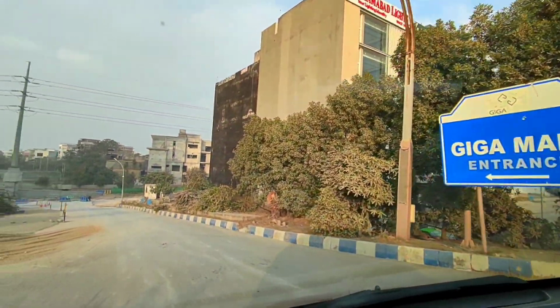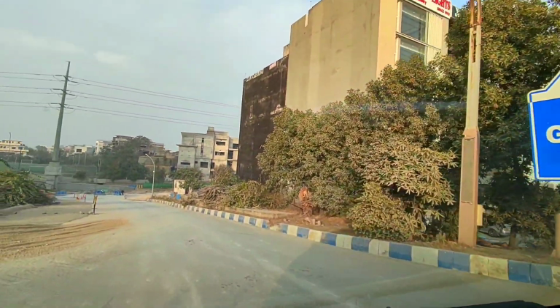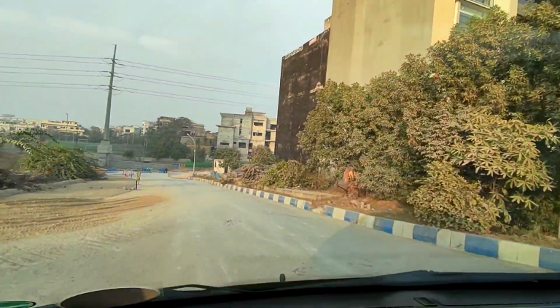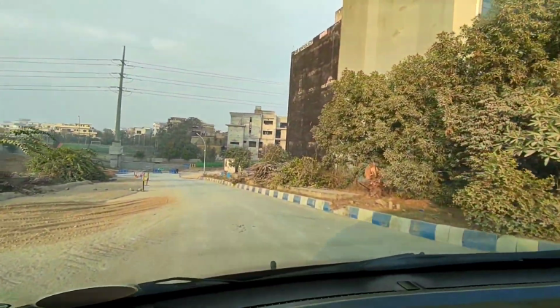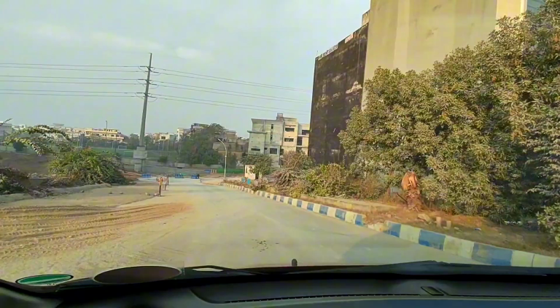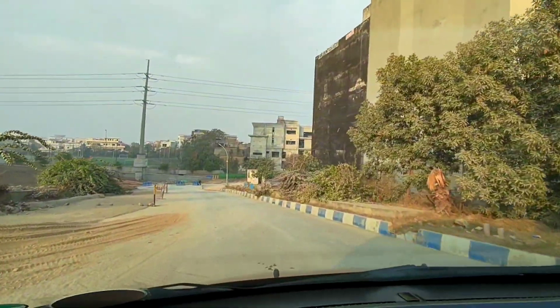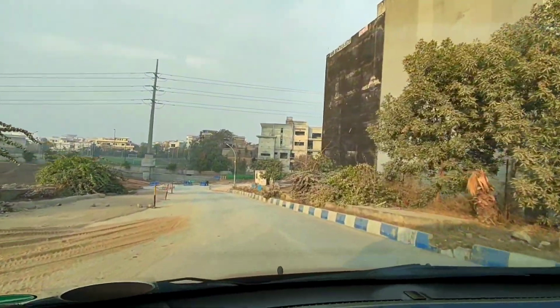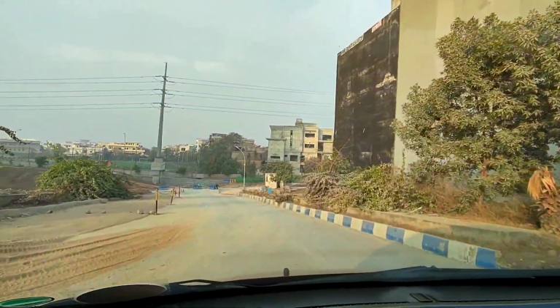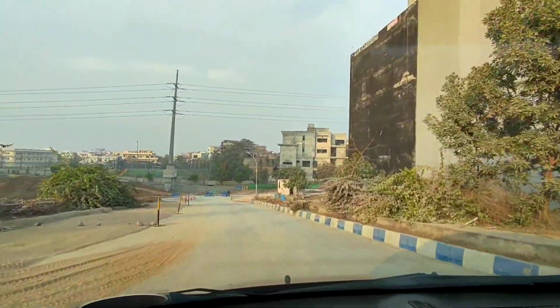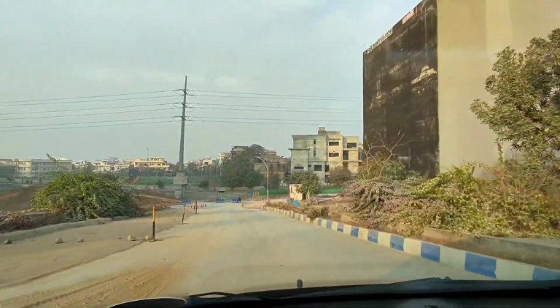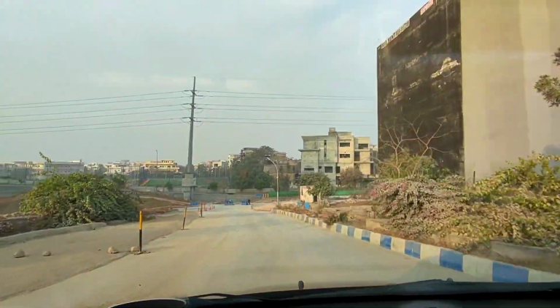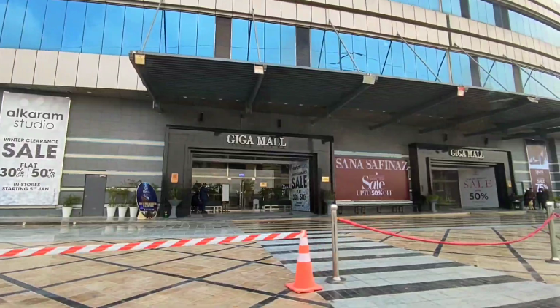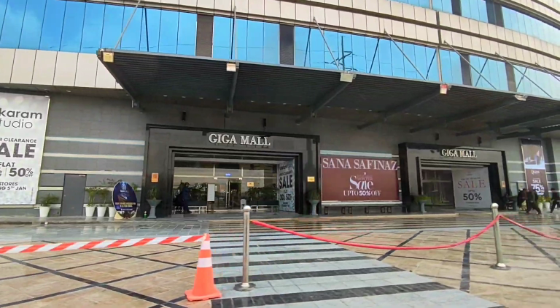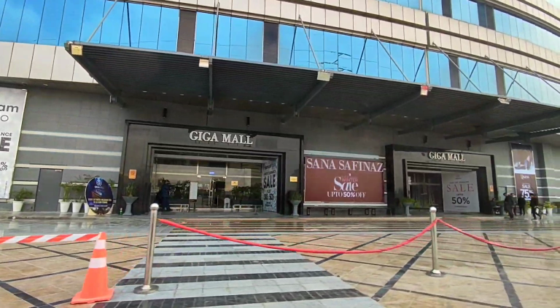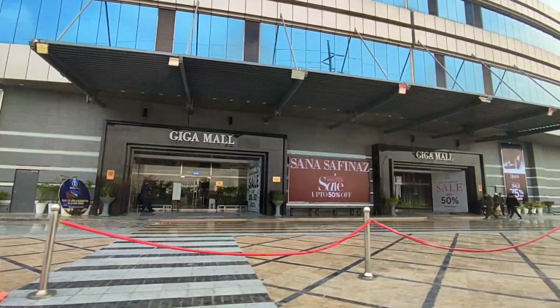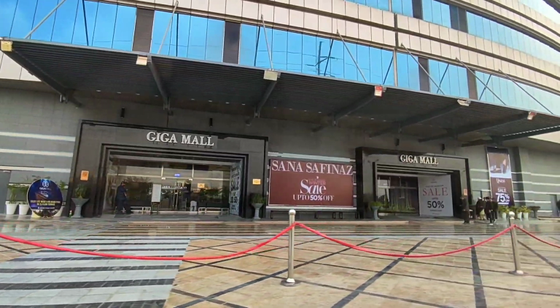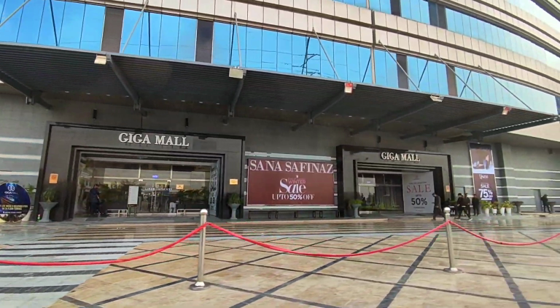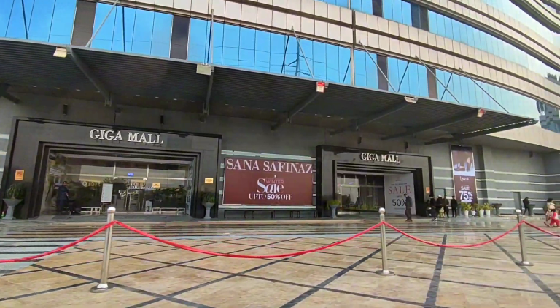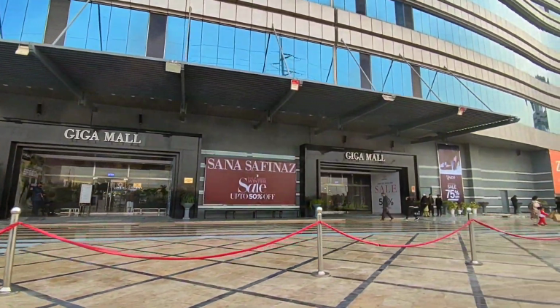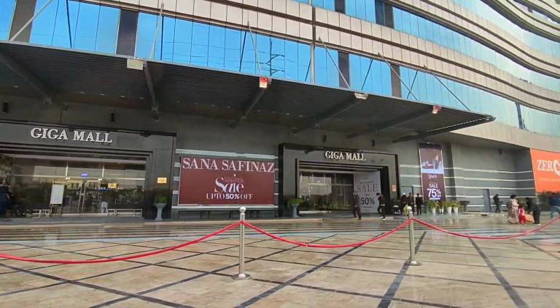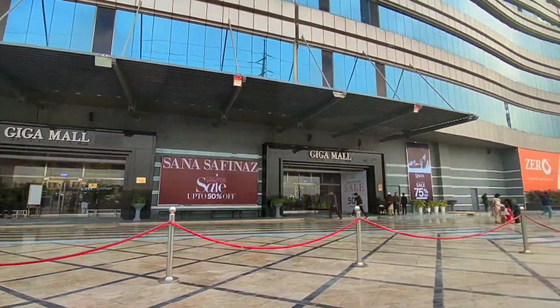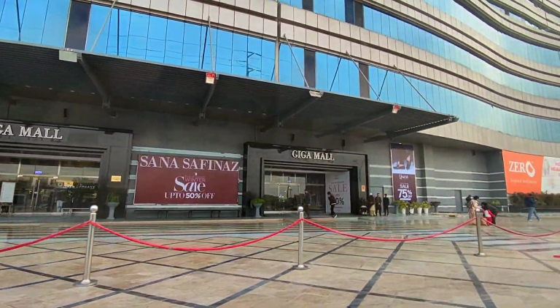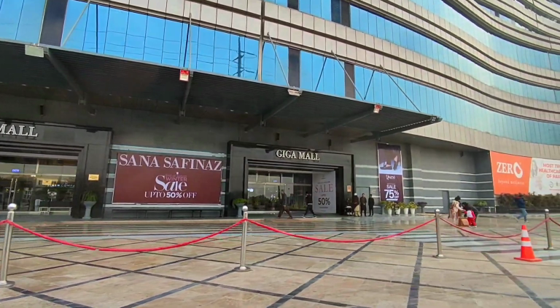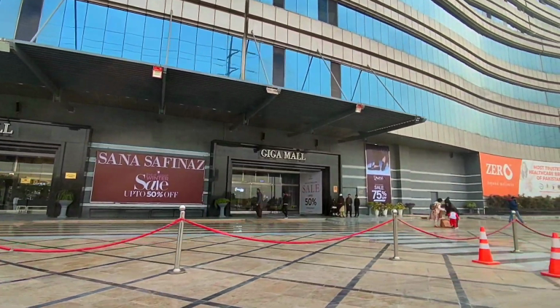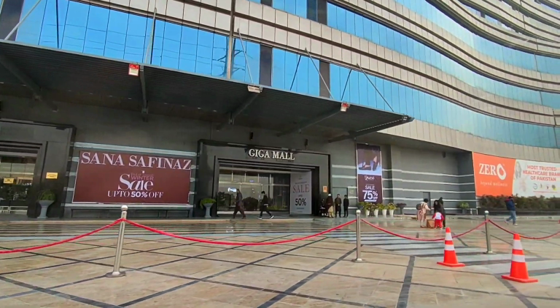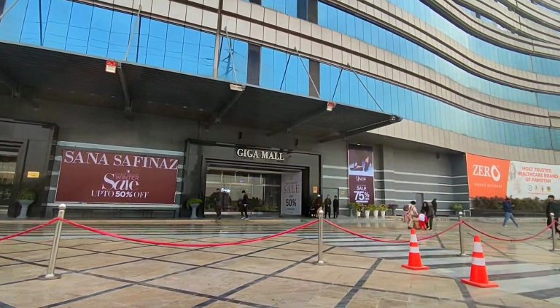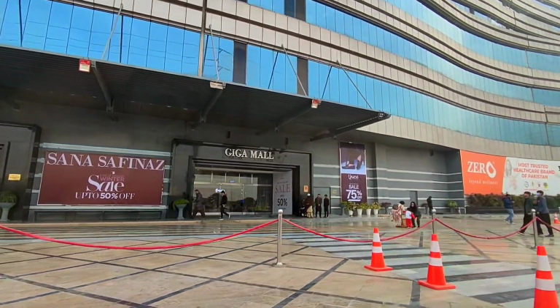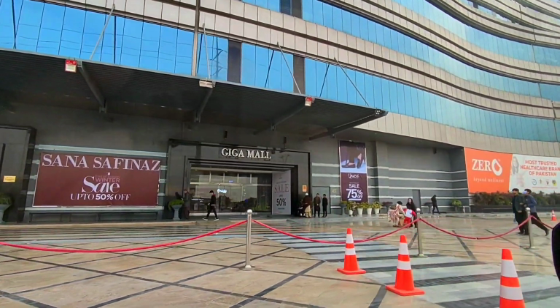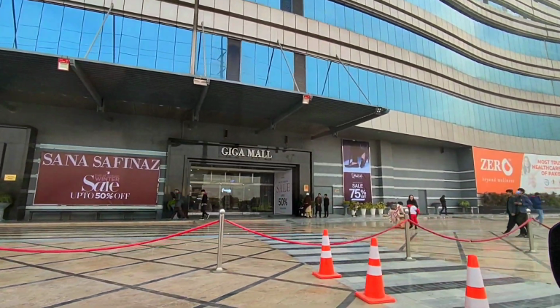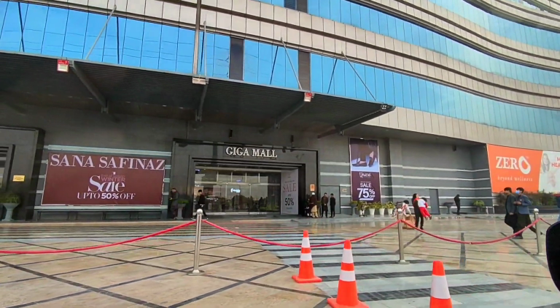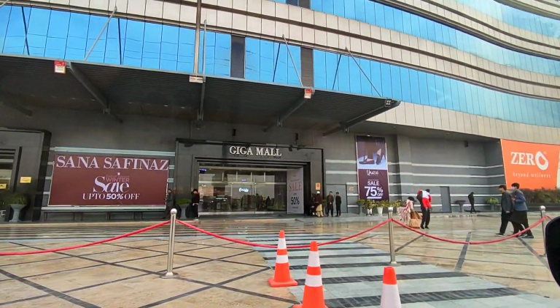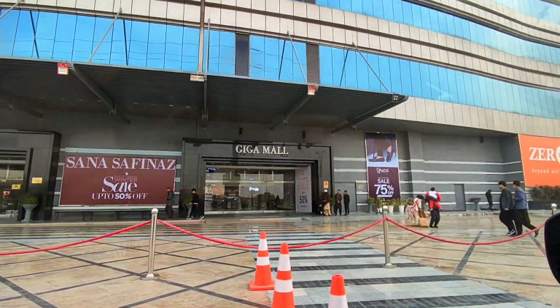It's a bumpy ride — they're still fixing the pothole that's there. And there's the back entrance. This is where you can walk in through, but we need to go to the underground parking first.